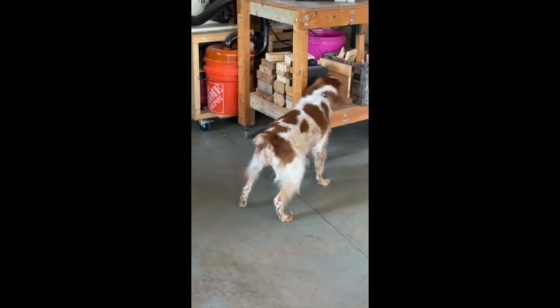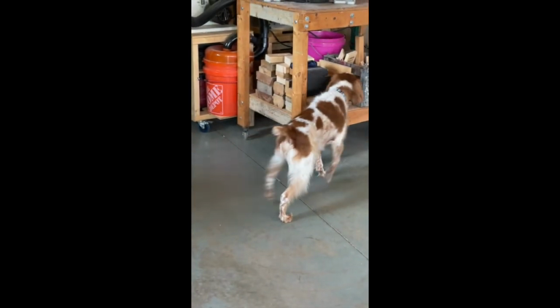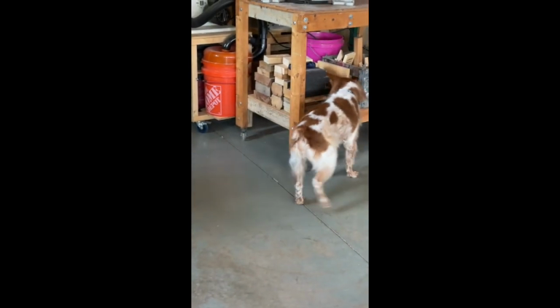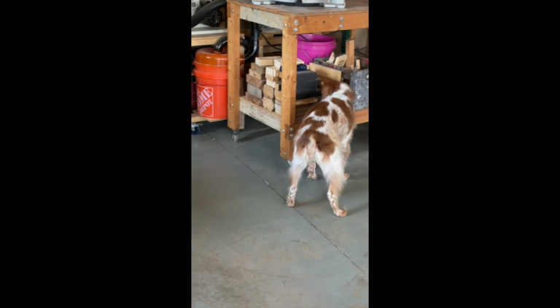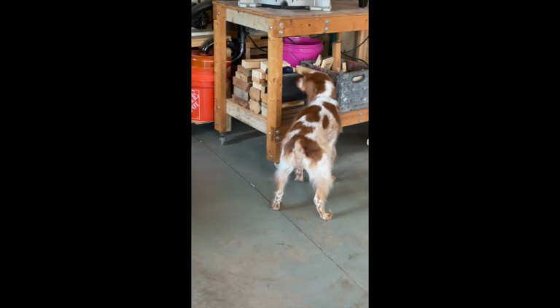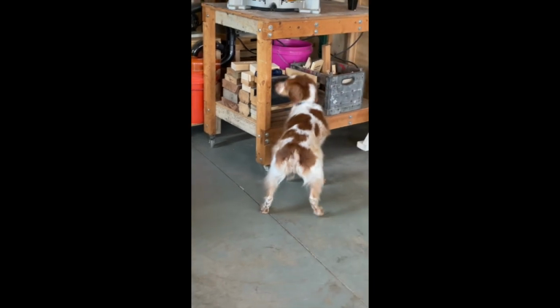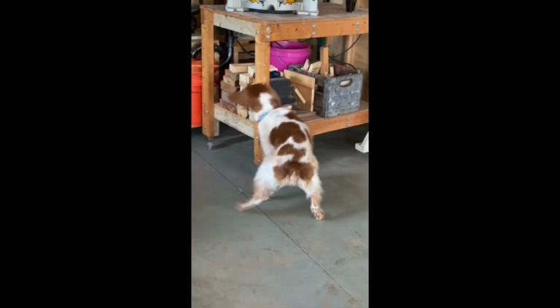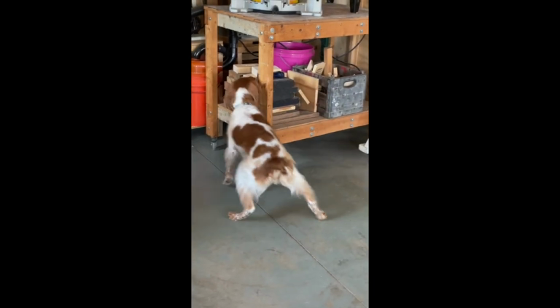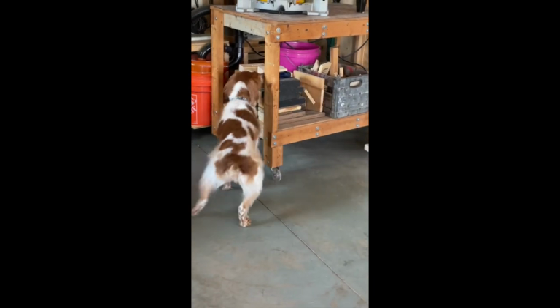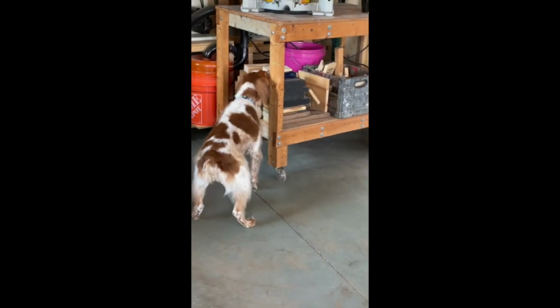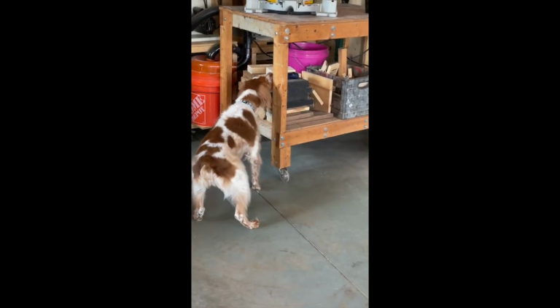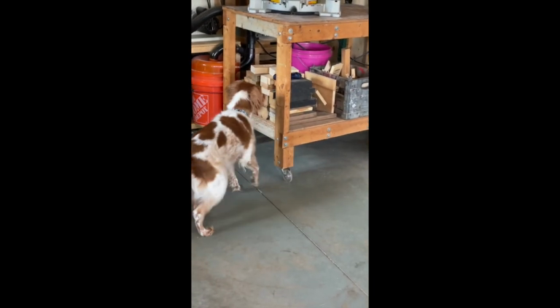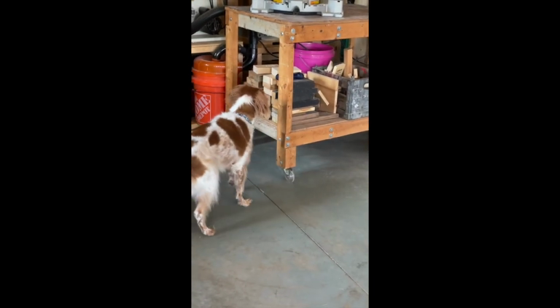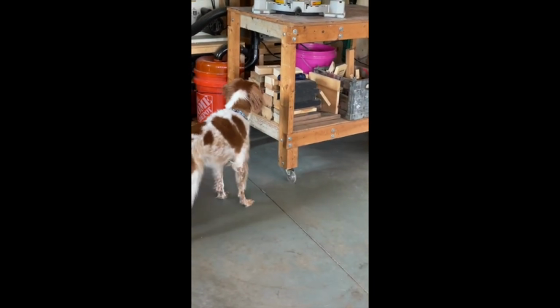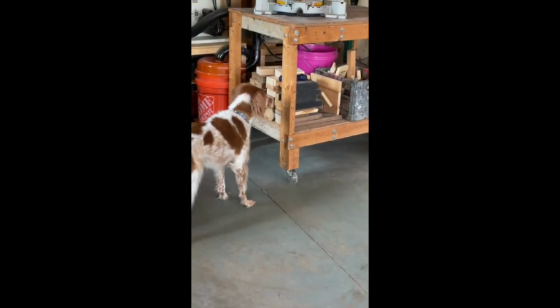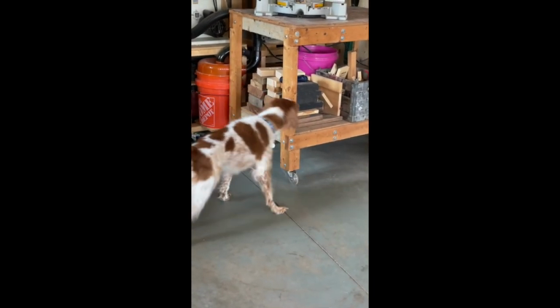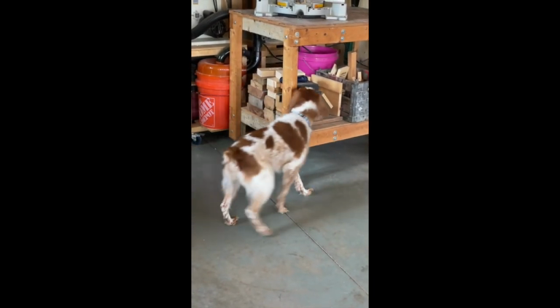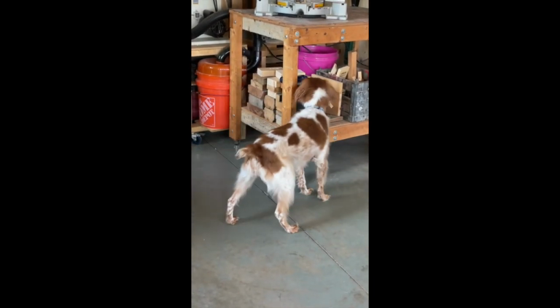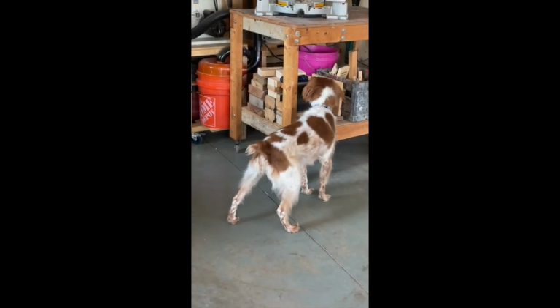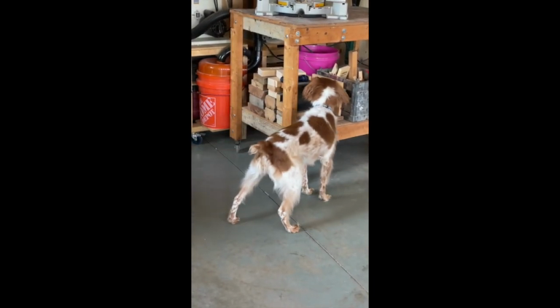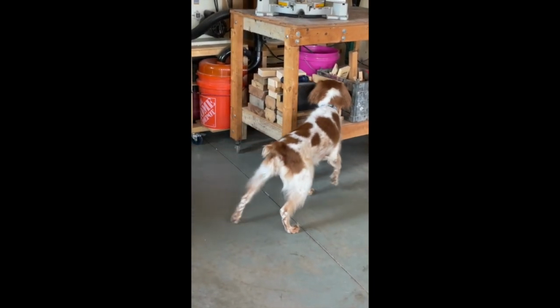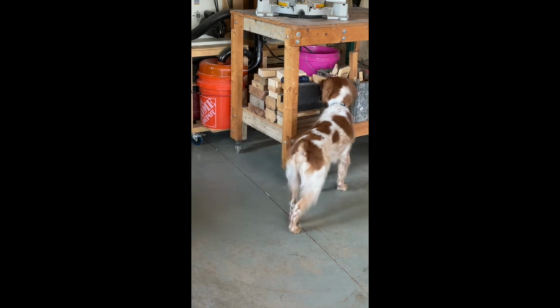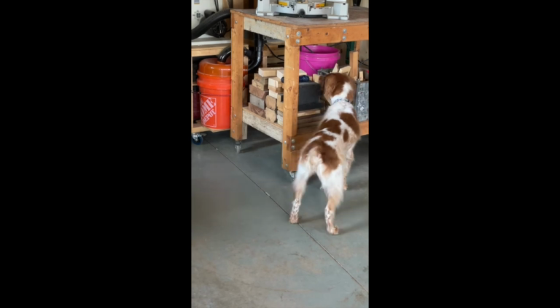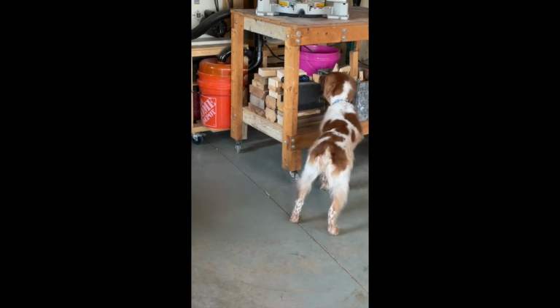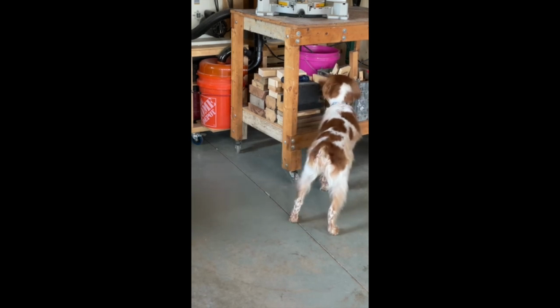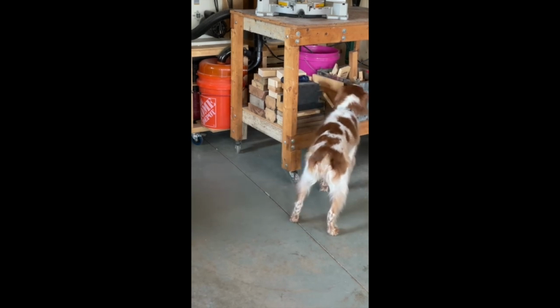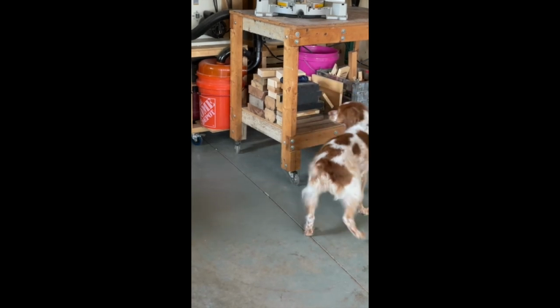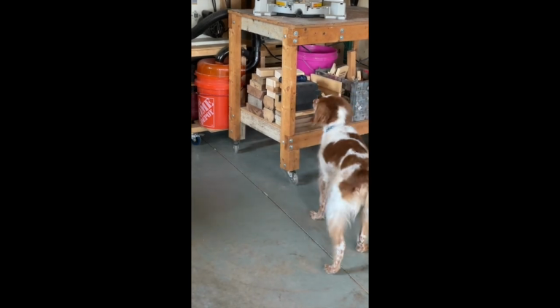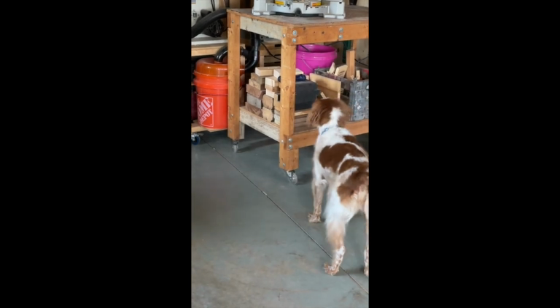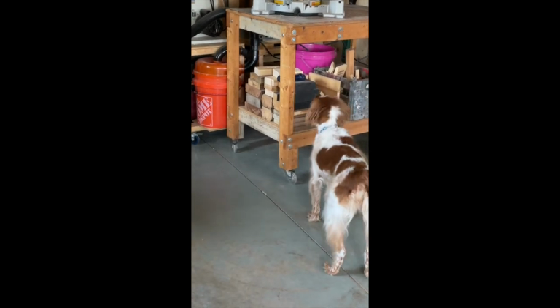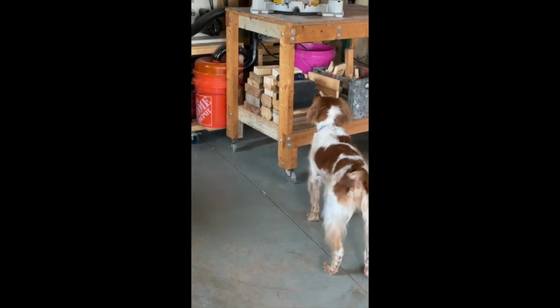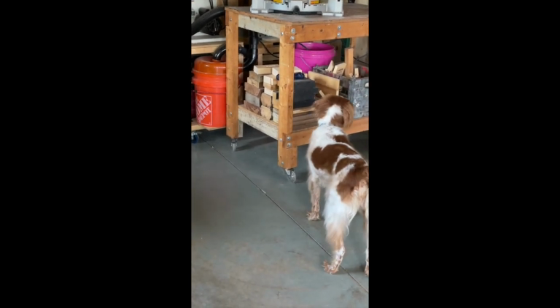You can see that once Remi finds the toy, she's kind of hesitant about grabbing it. So once she stops and points at it, I do go and get it for her and give it to her.